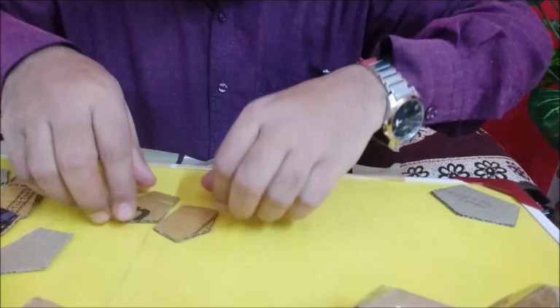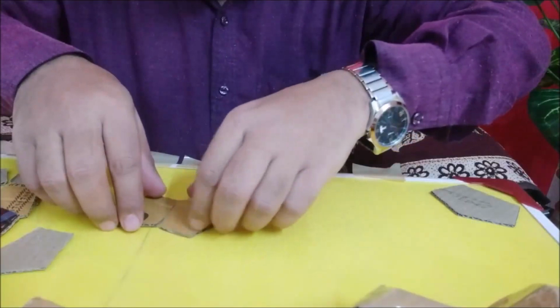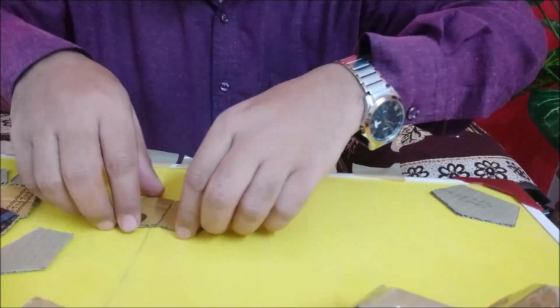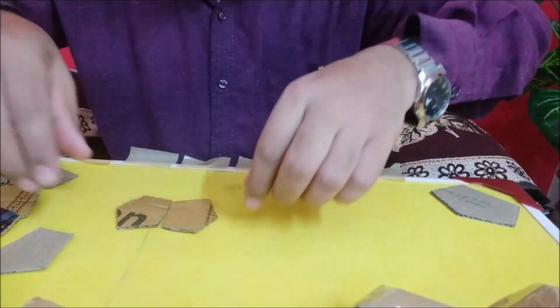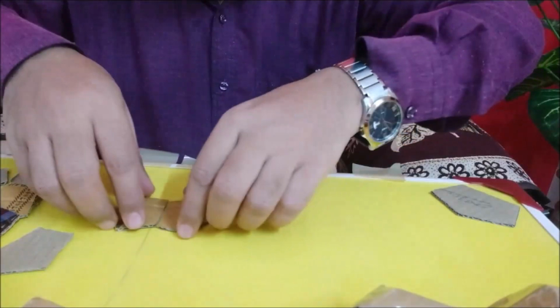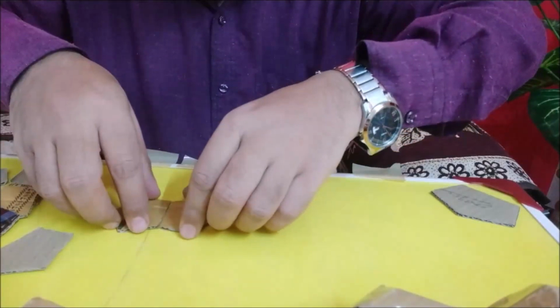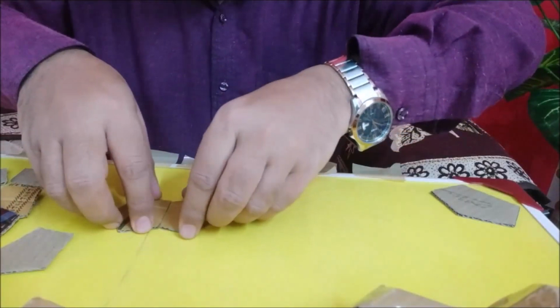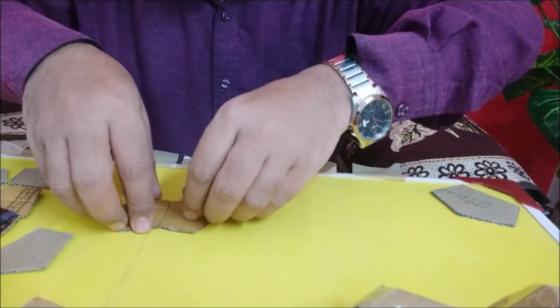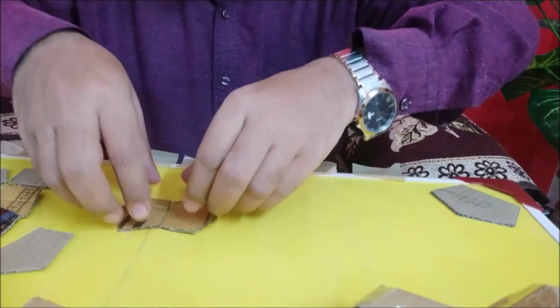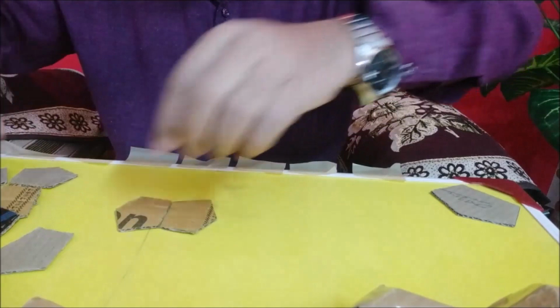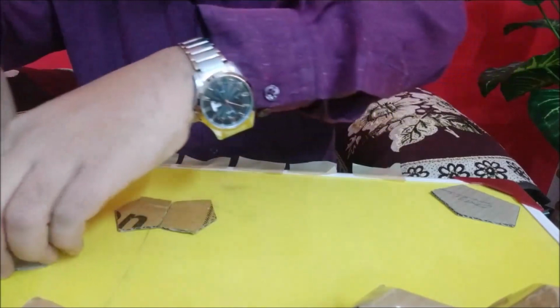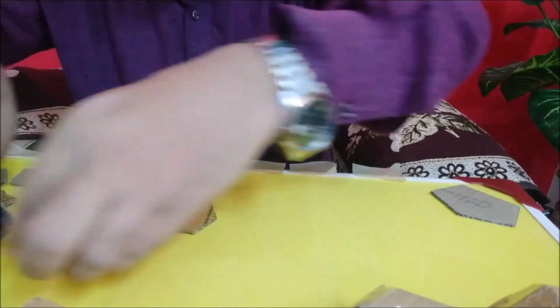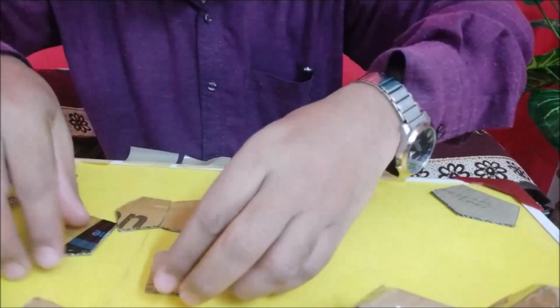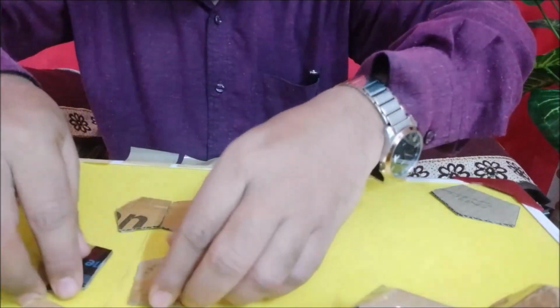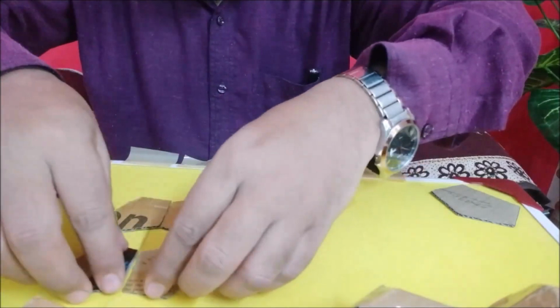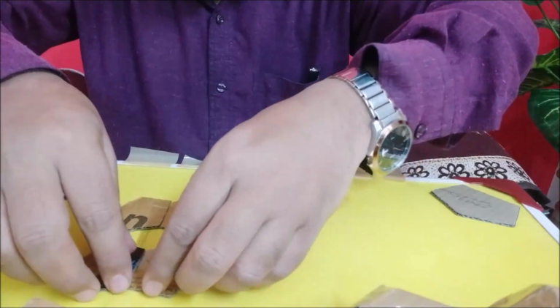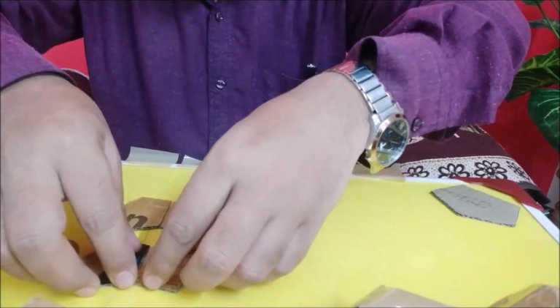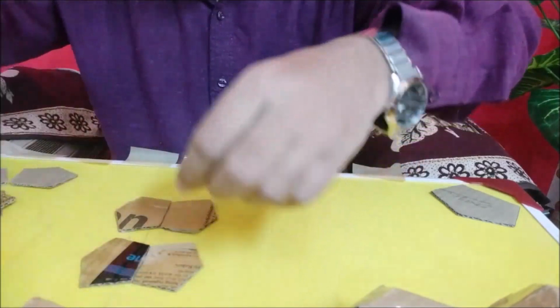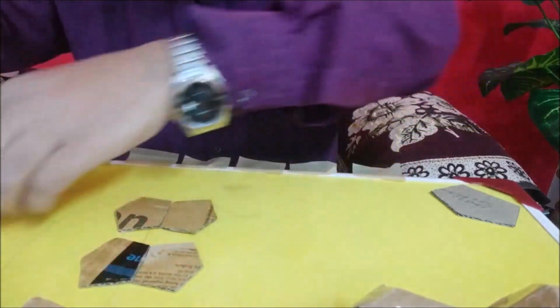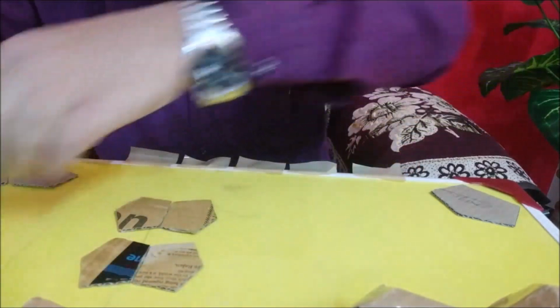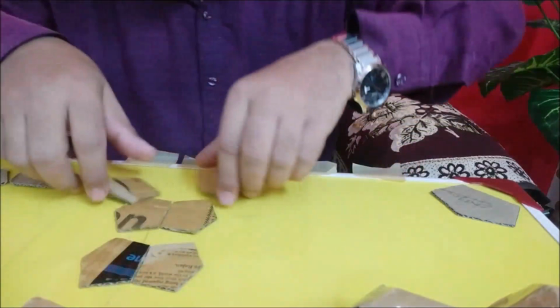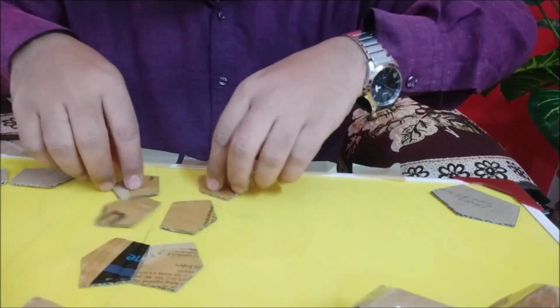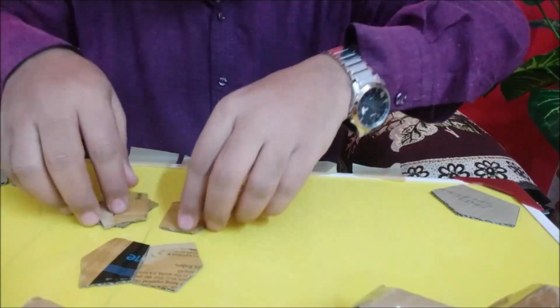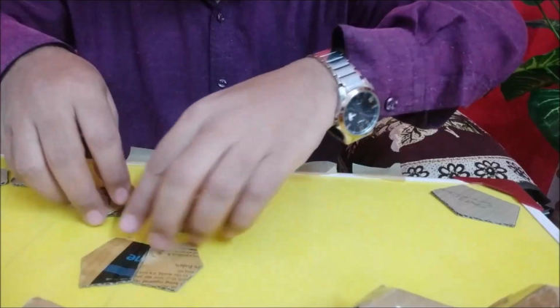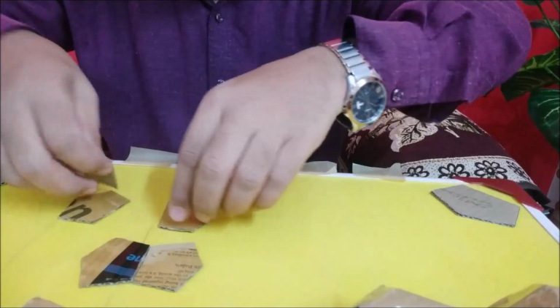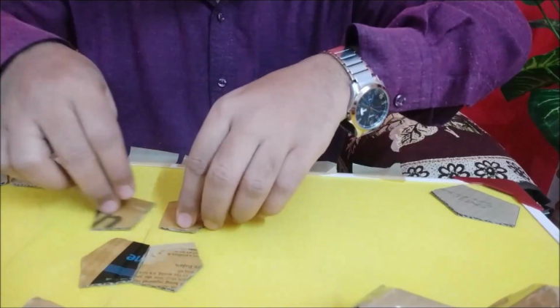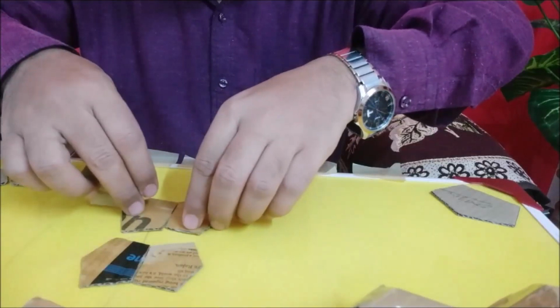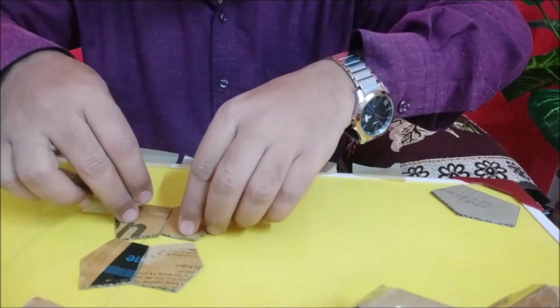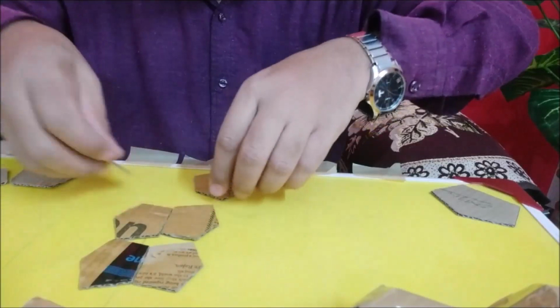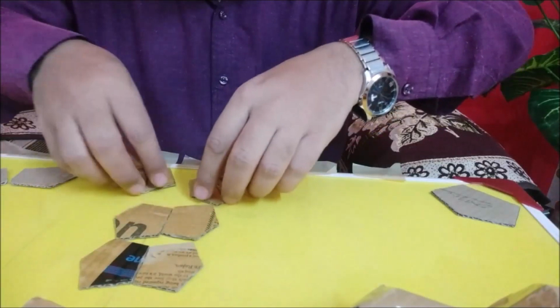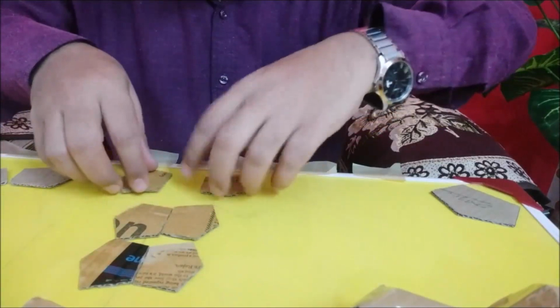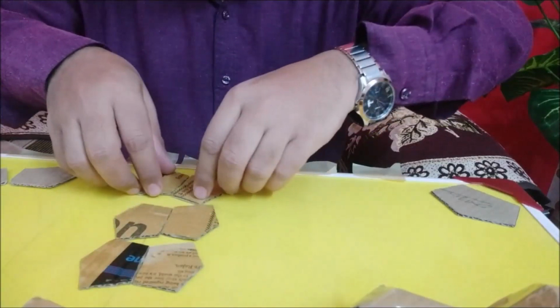Now put two together - you can make six pairs, so make at least five pairs.